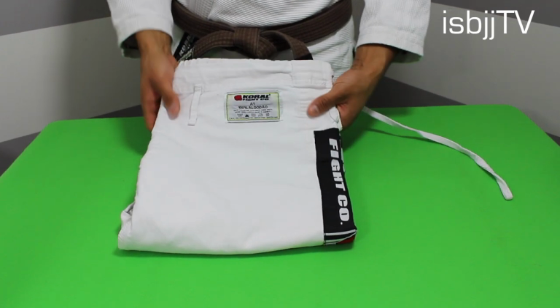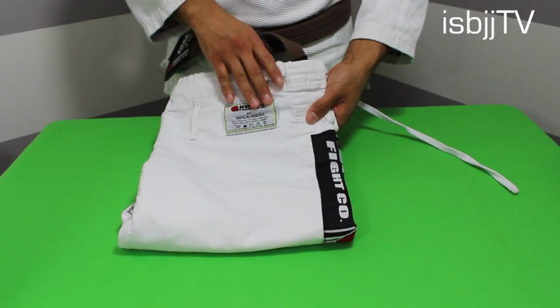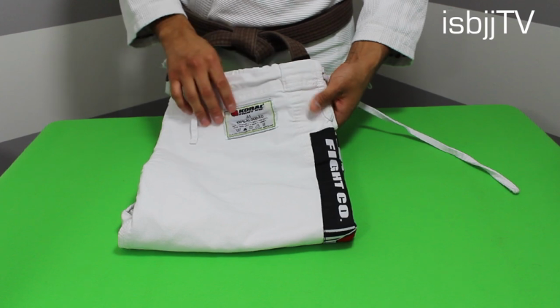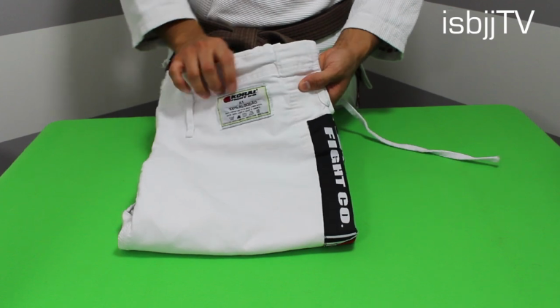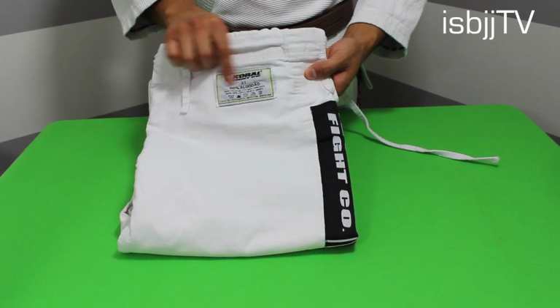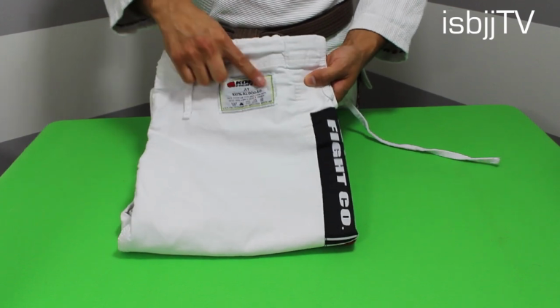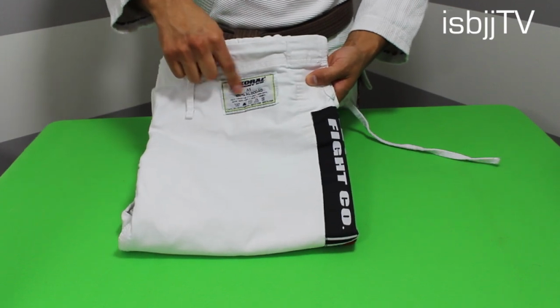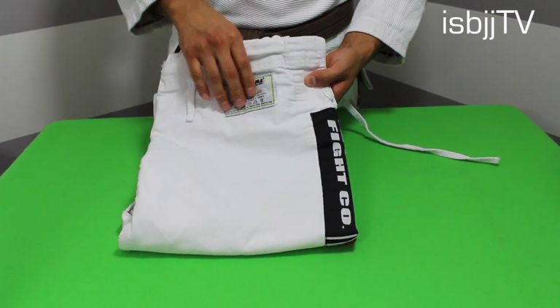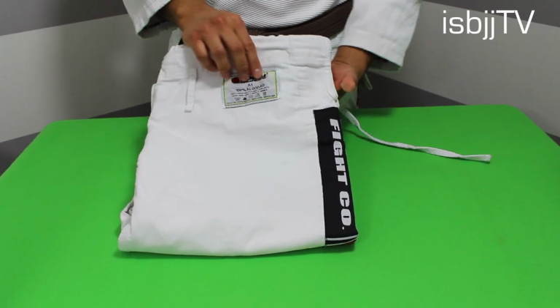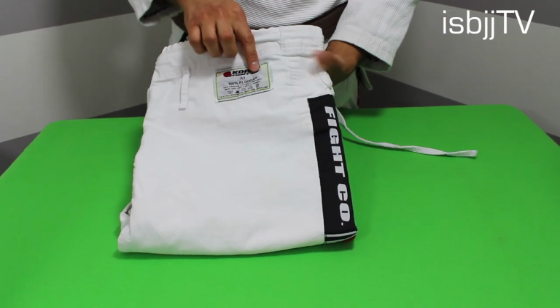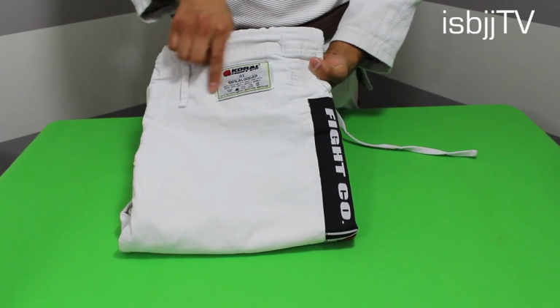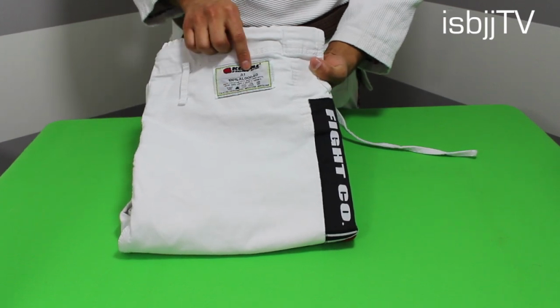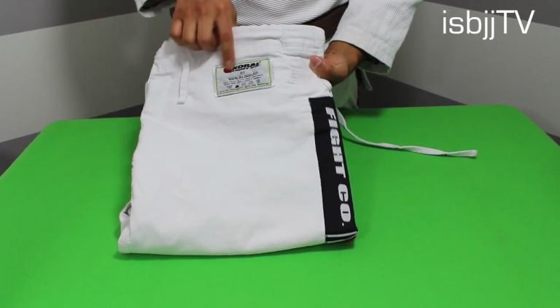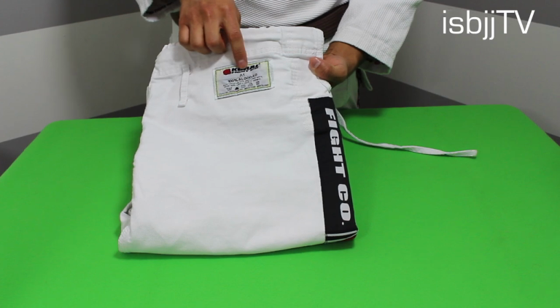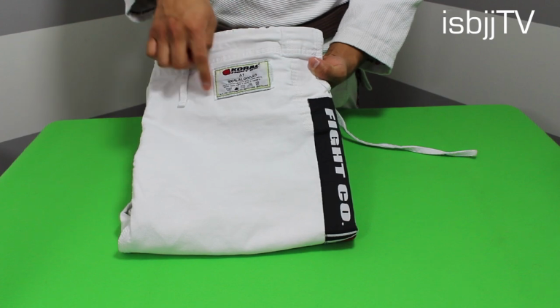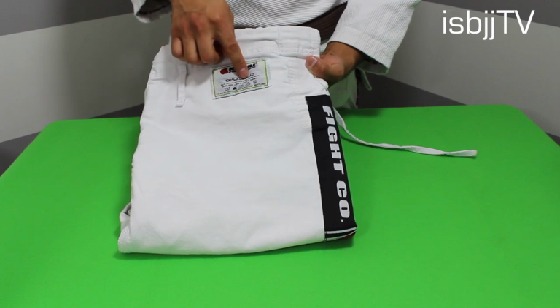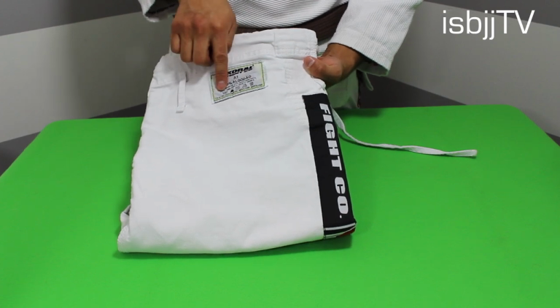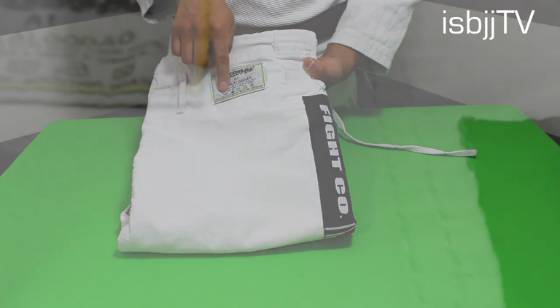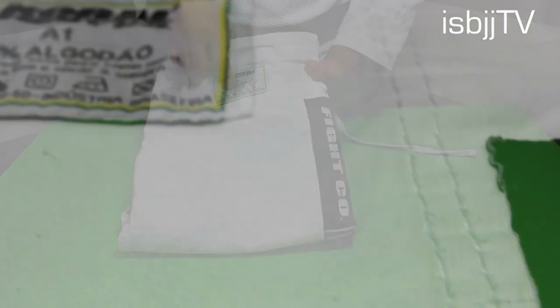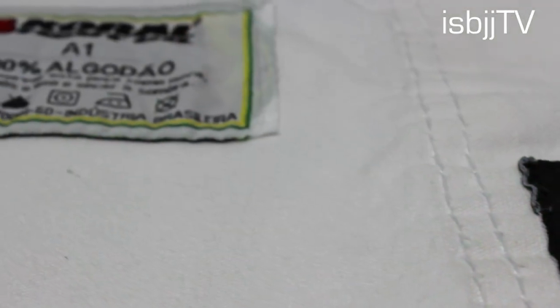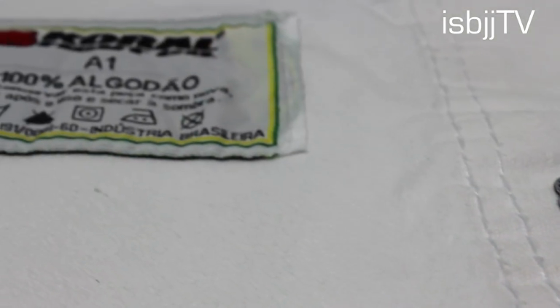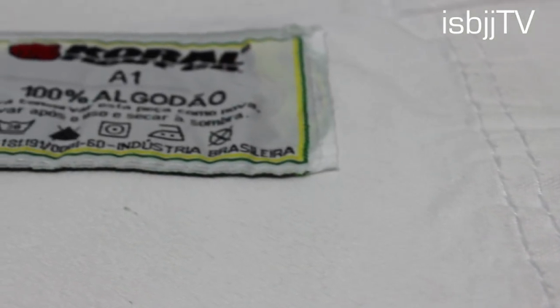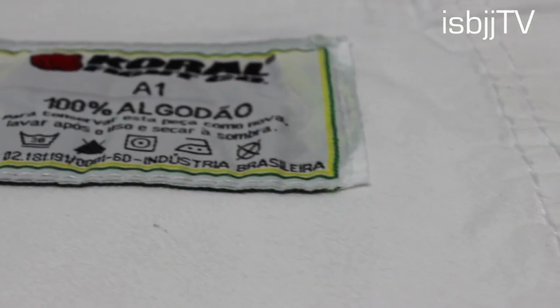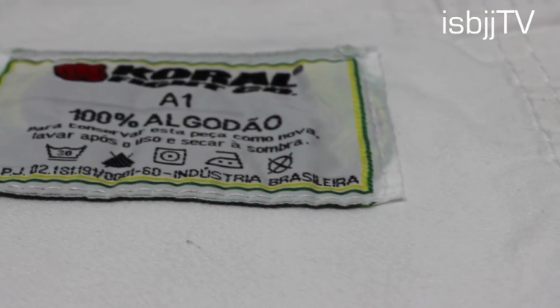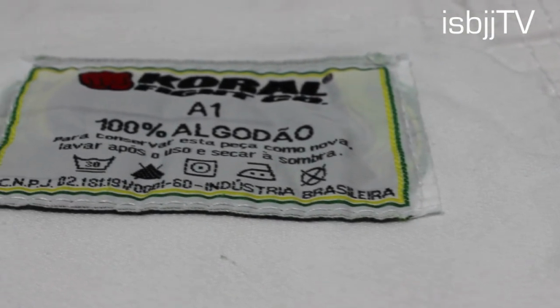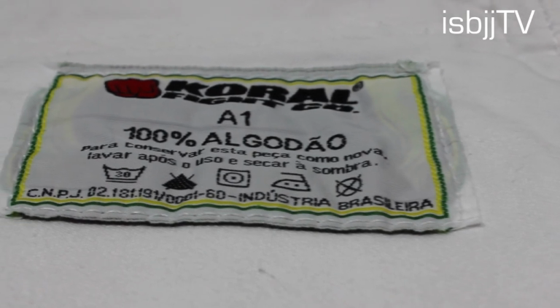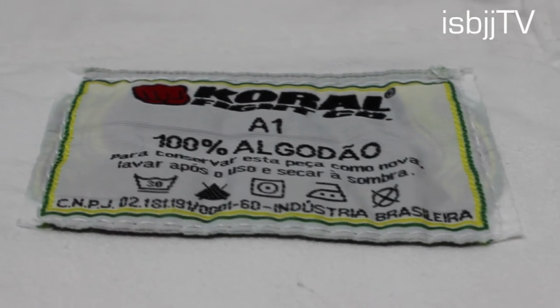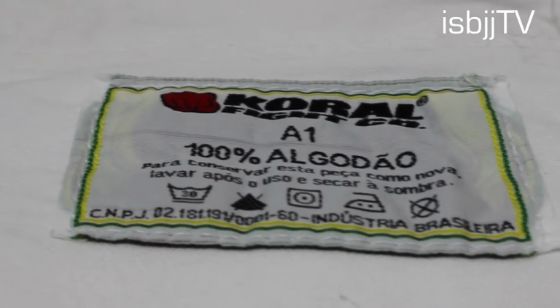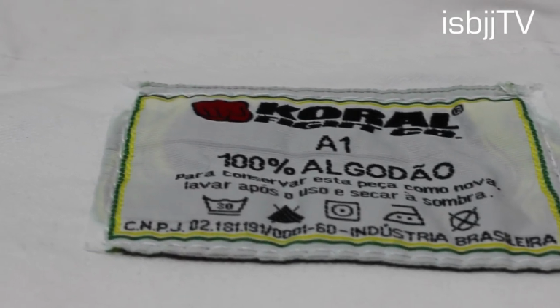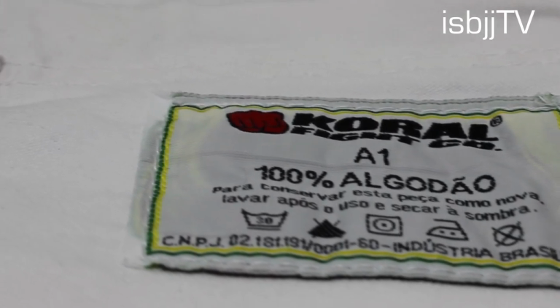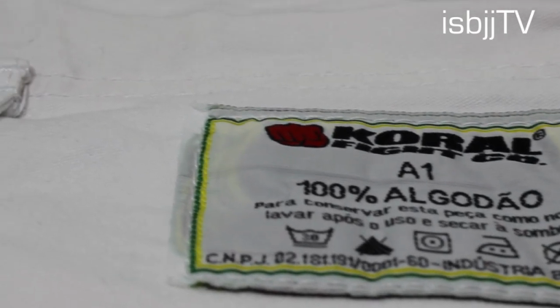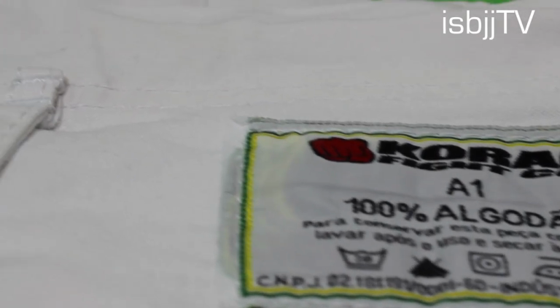On the left hand side, just like the collar, it'll tell you which size you purchased, that it's 100% cotton, and the wash directions. It's in Portuguese, but pretty much telling you that if you want to conserve these pants, all you have to do is wash them right after use and hang dry.